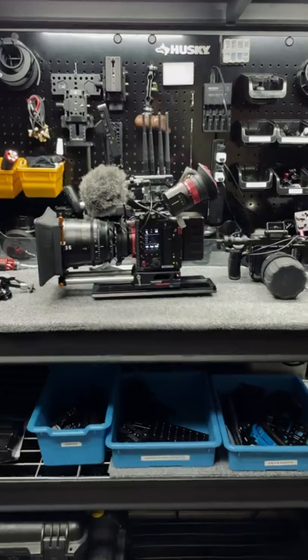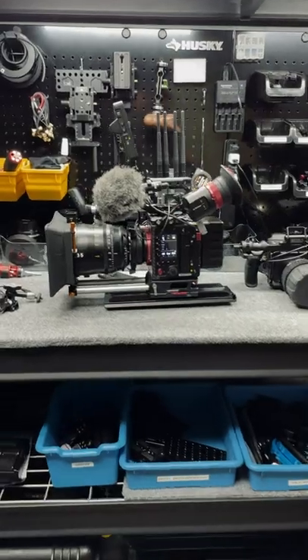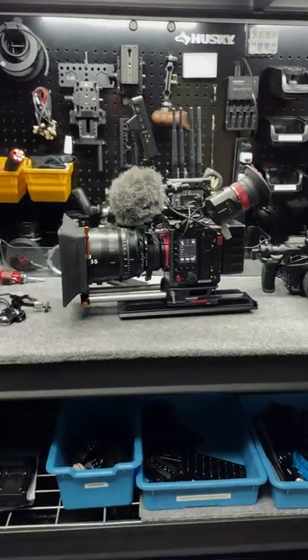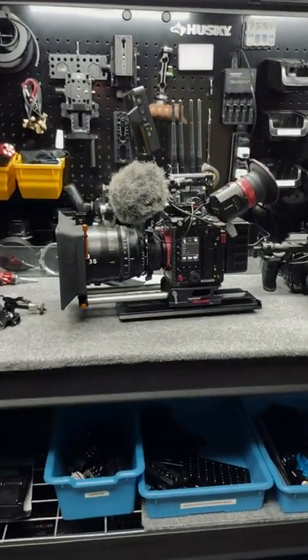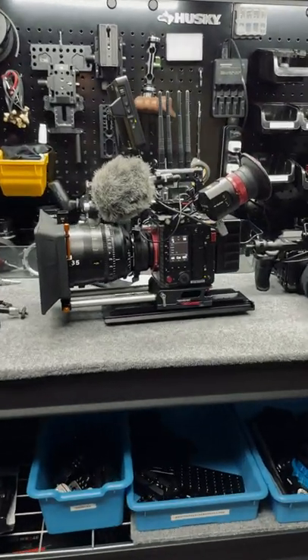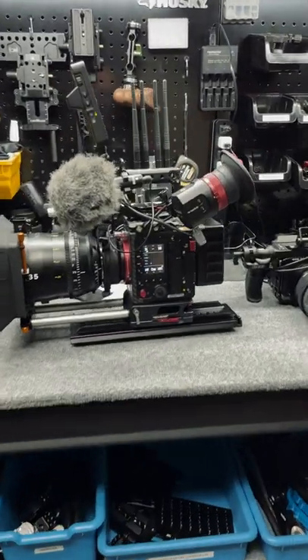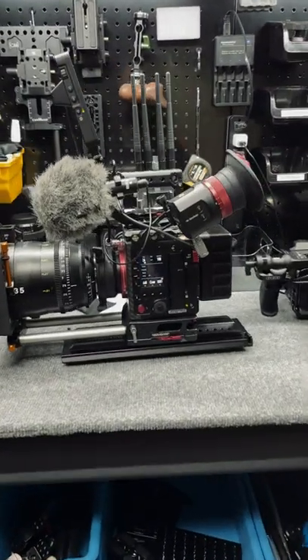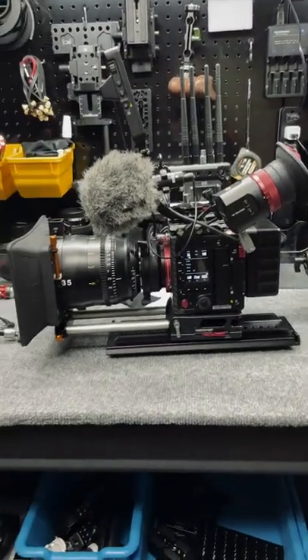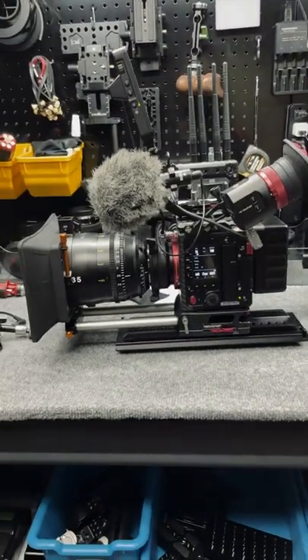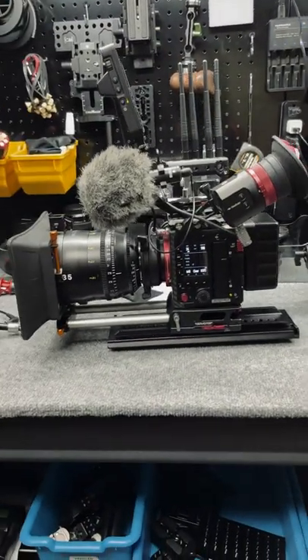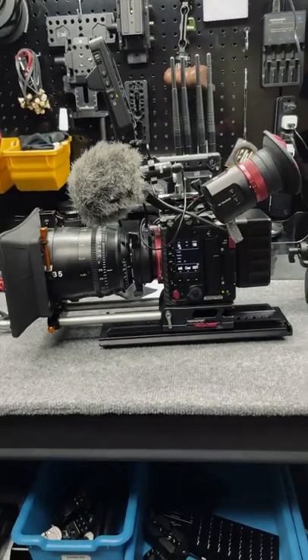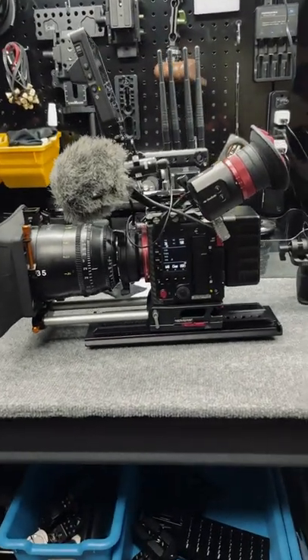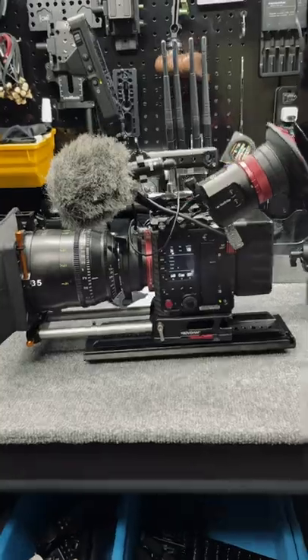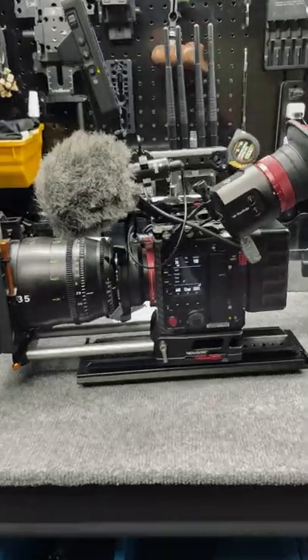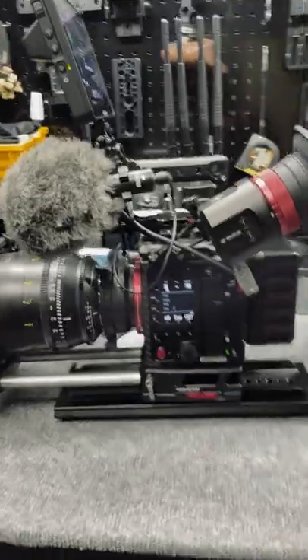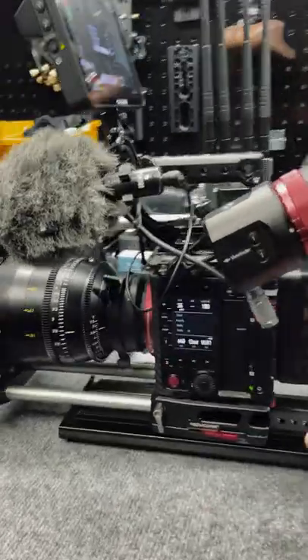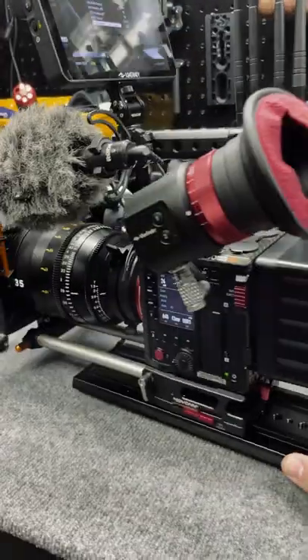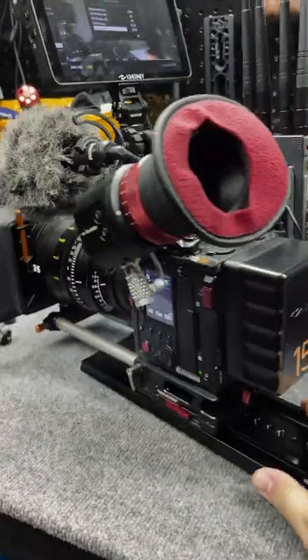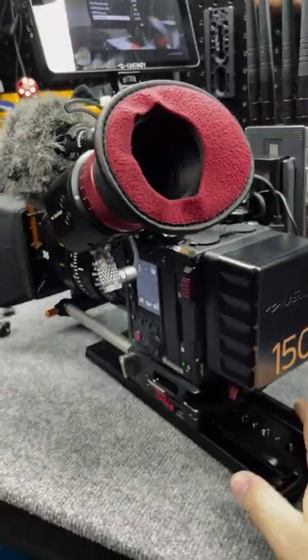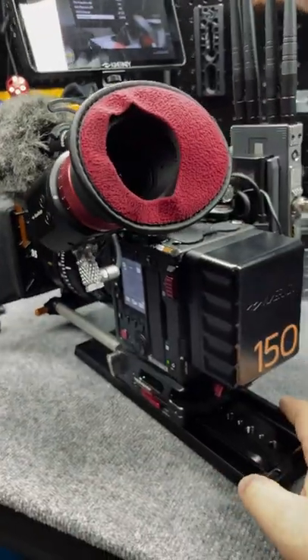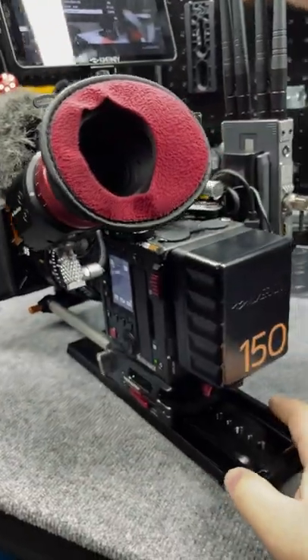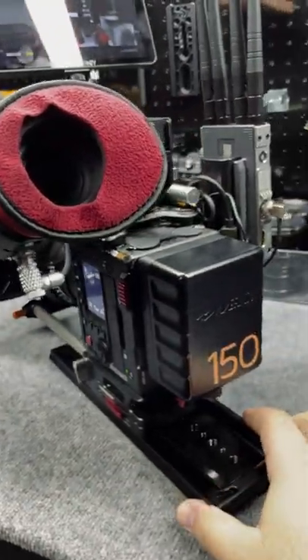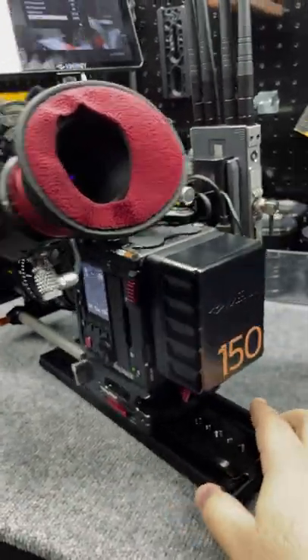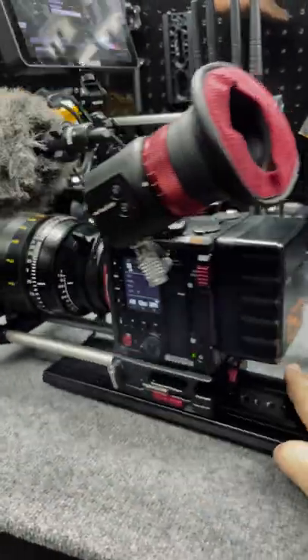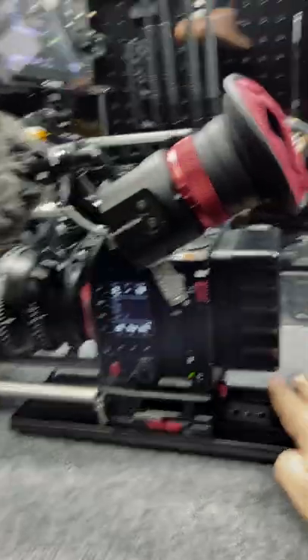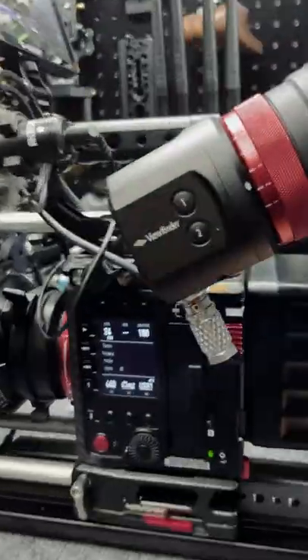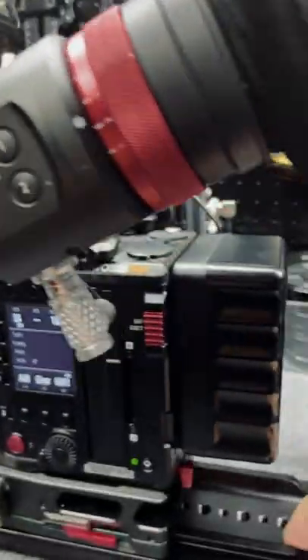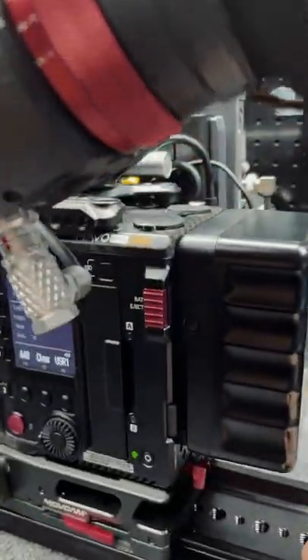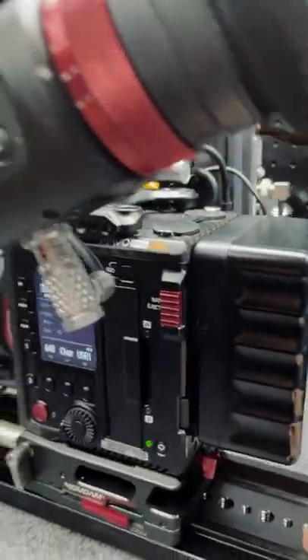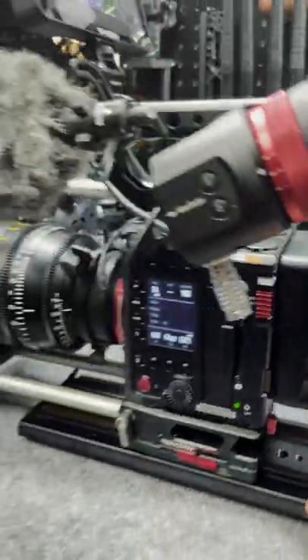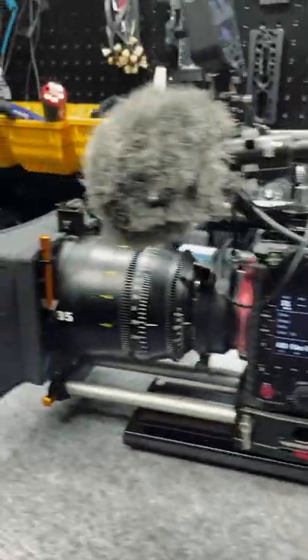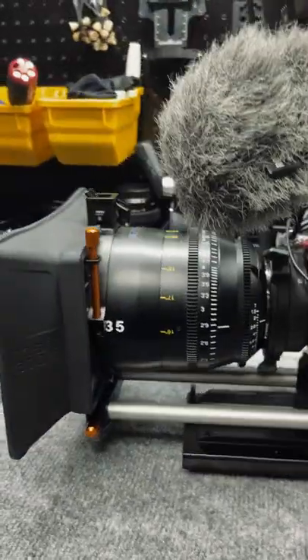Alright guys, we are doing a prep day here for the short film we're shooting tomorrow and I'm super excited. We have the camera completely rigged out with the Kinefinity MAVO Edge 8K.